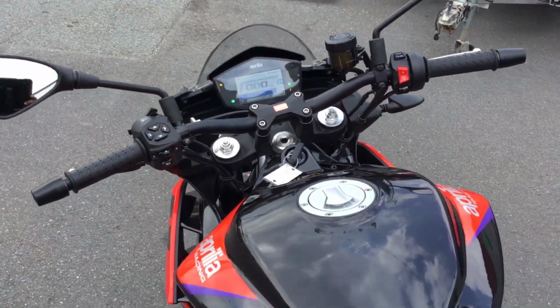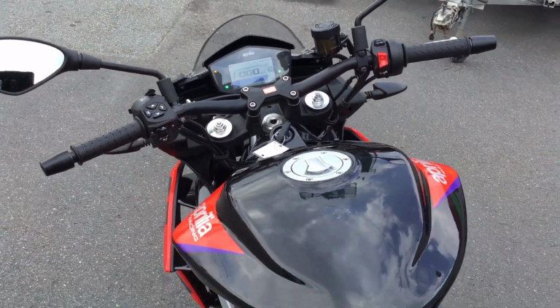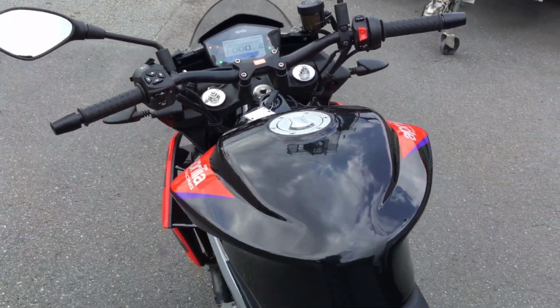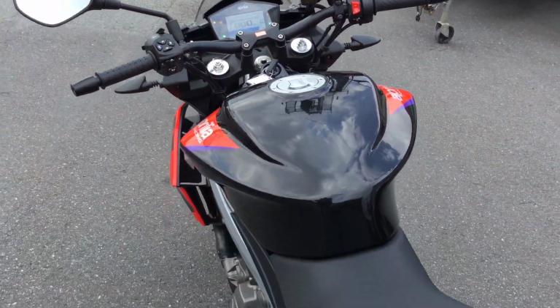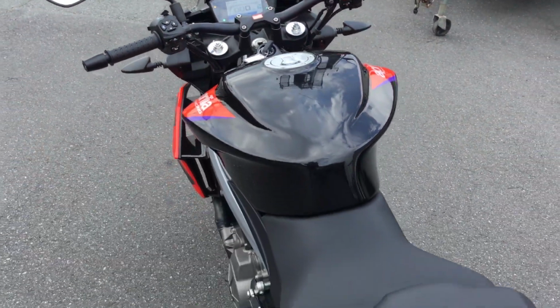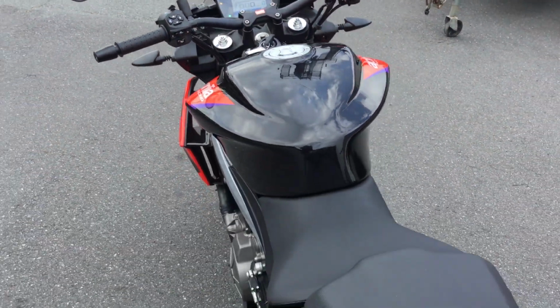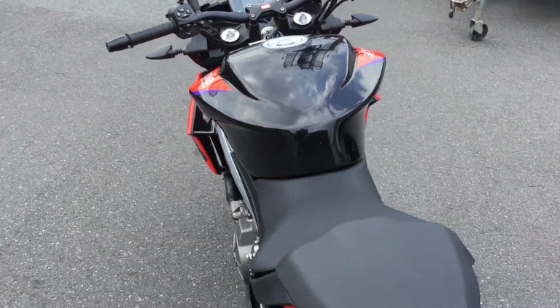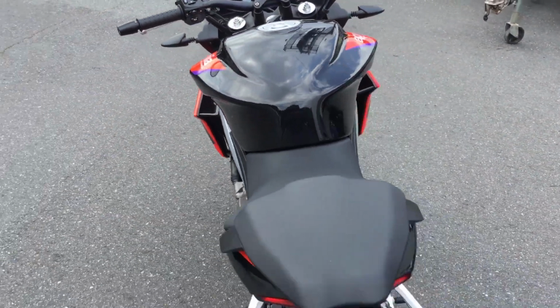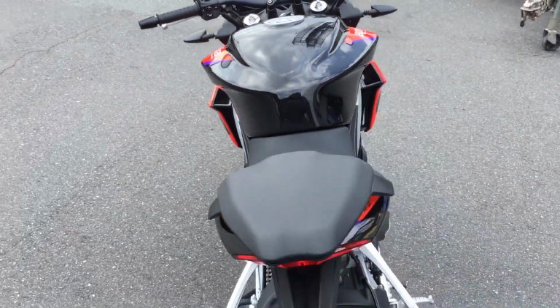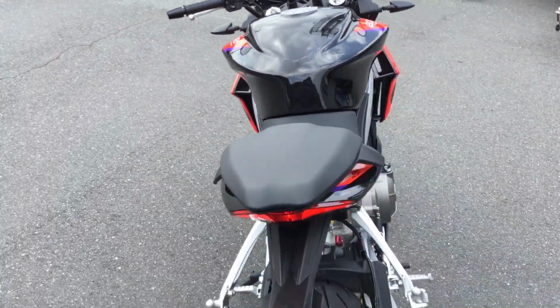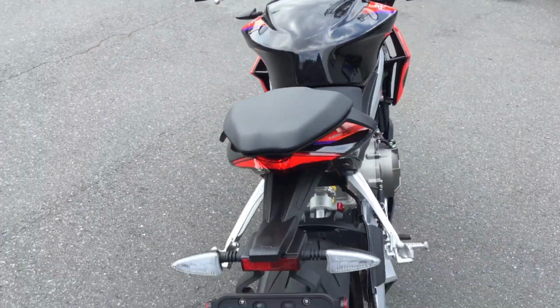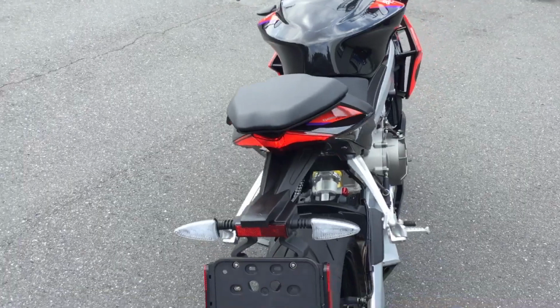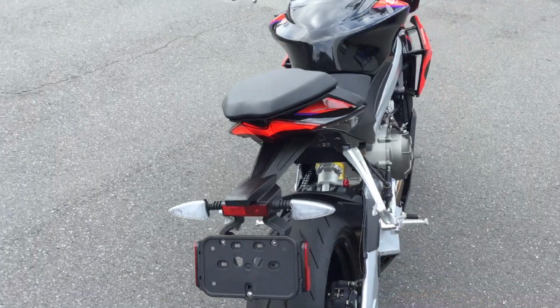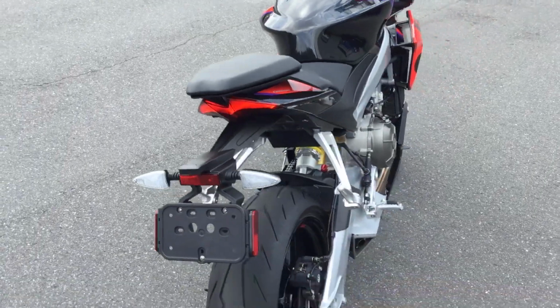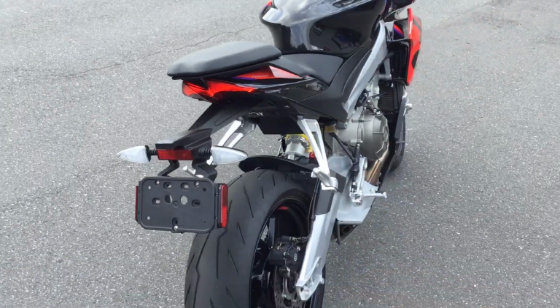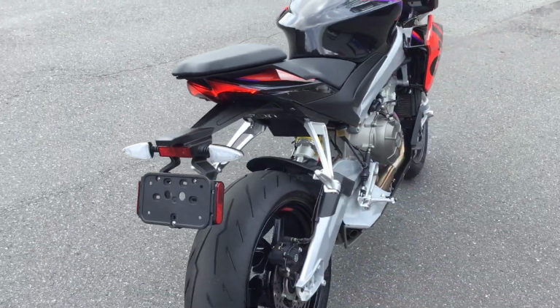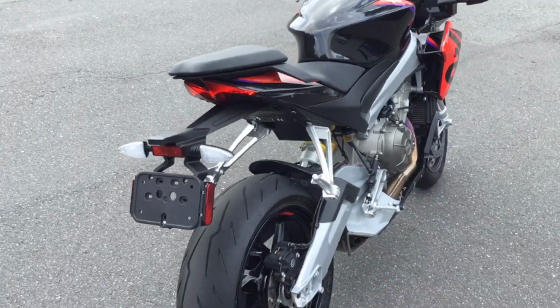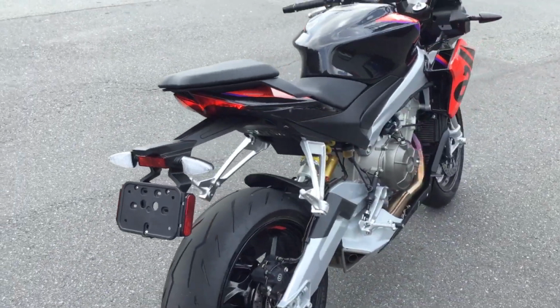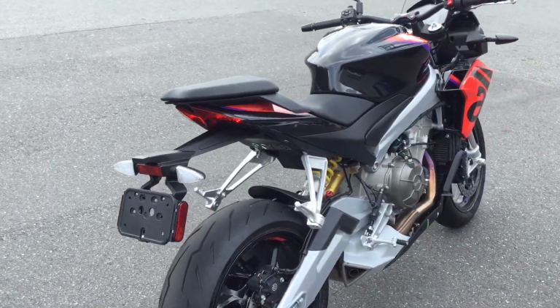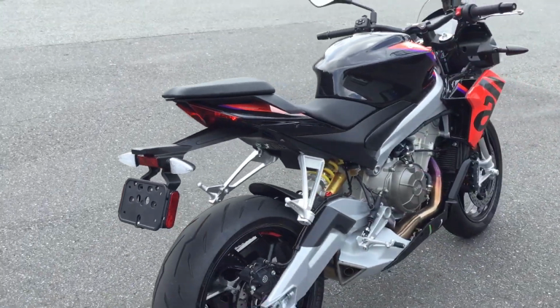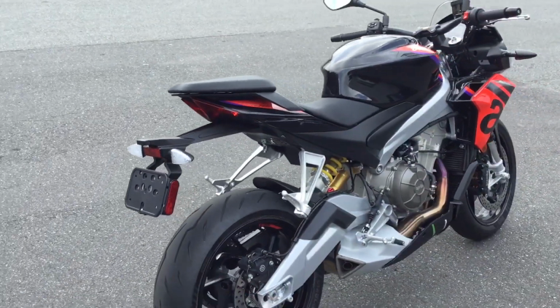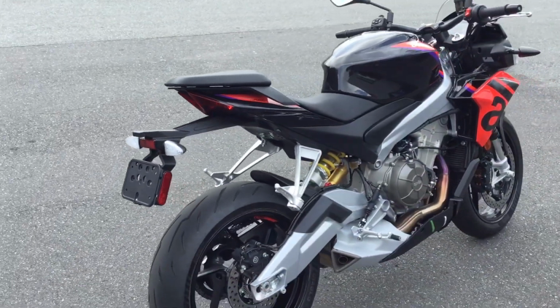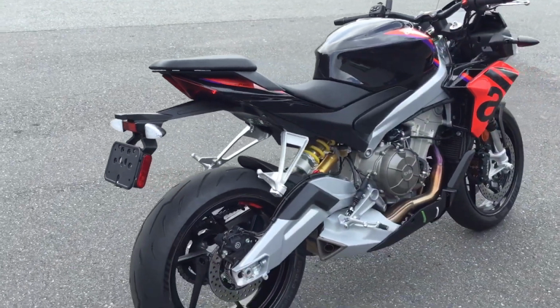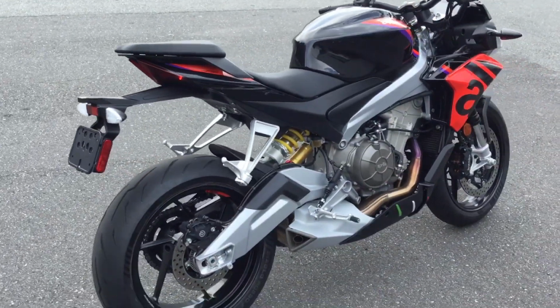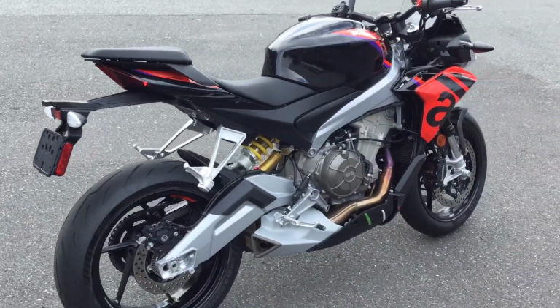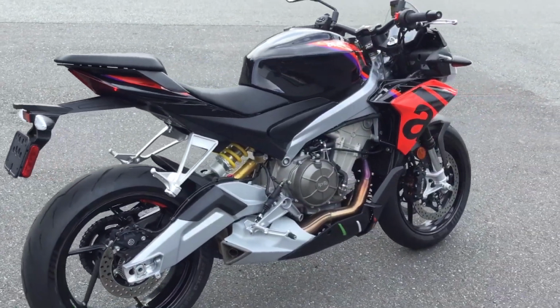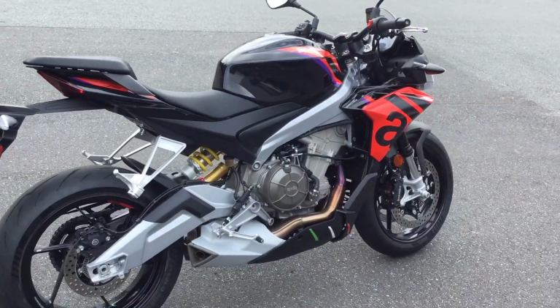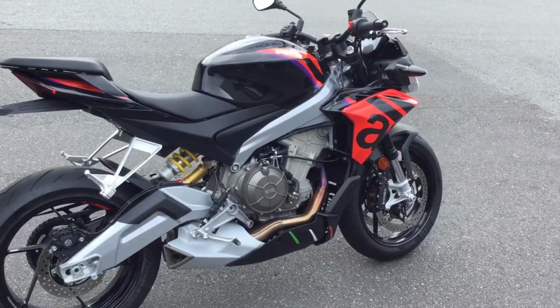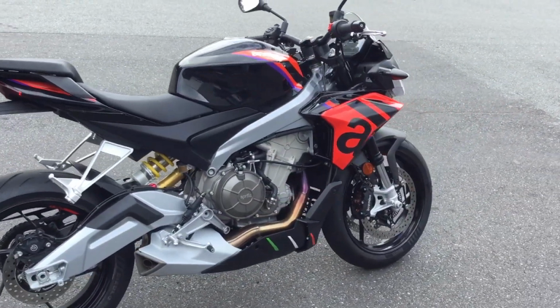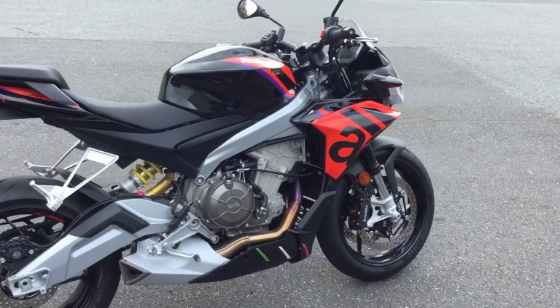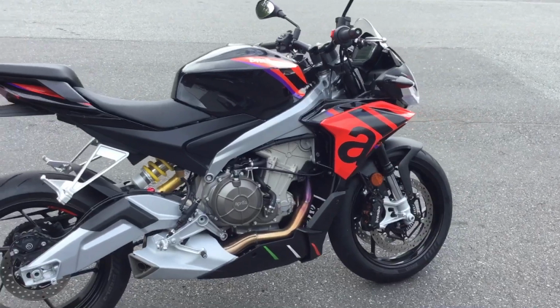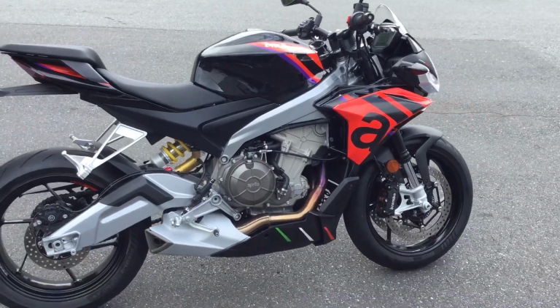You have the ability to turn off and on everything. Again, the 2023 Aprilia Tuono 660 Factory — got to come check it out.